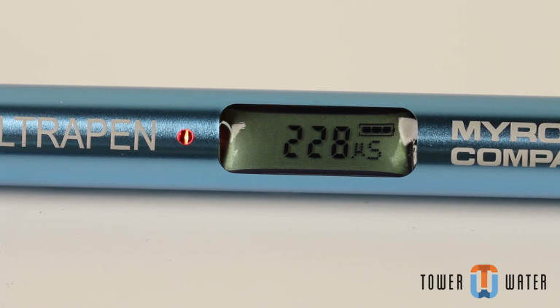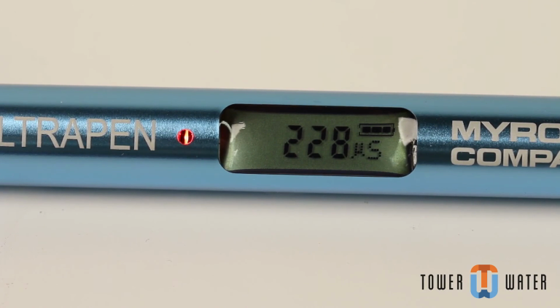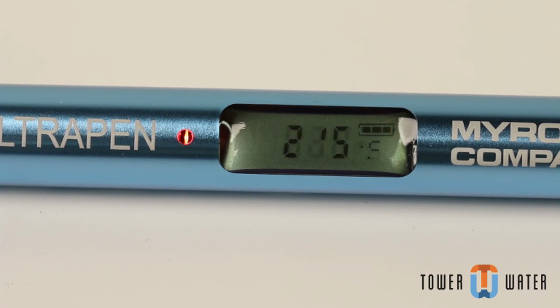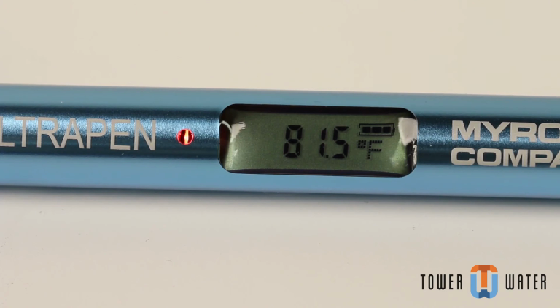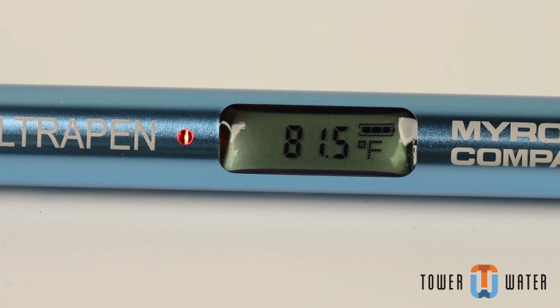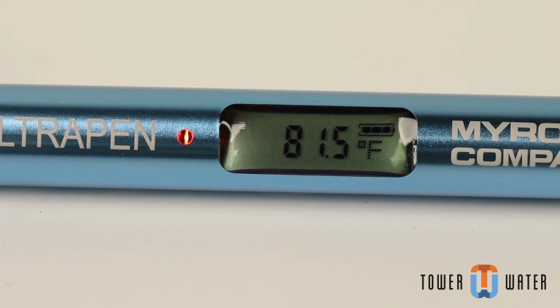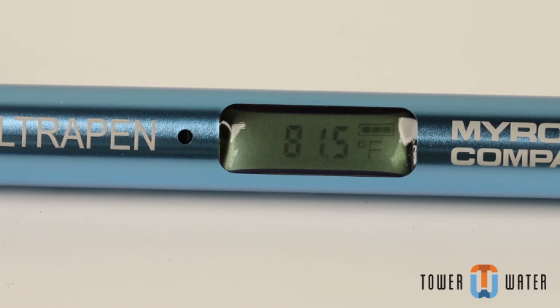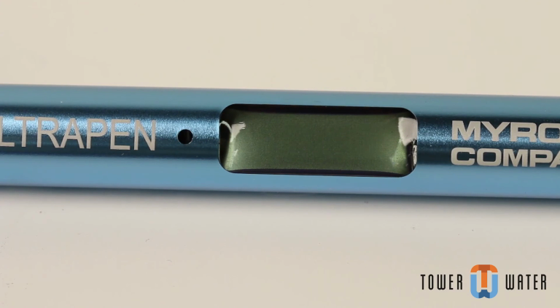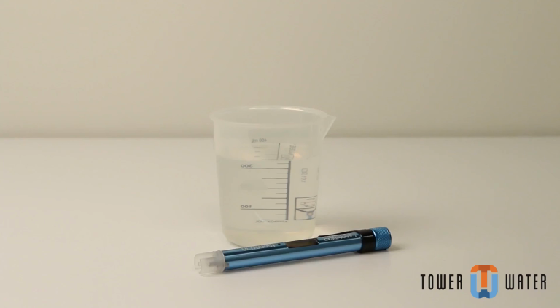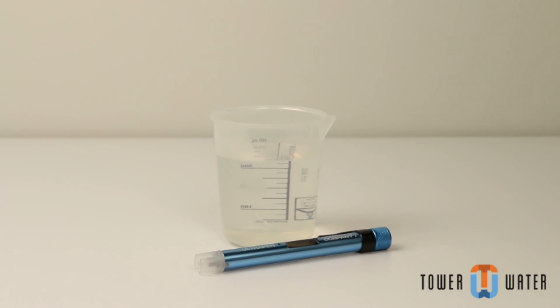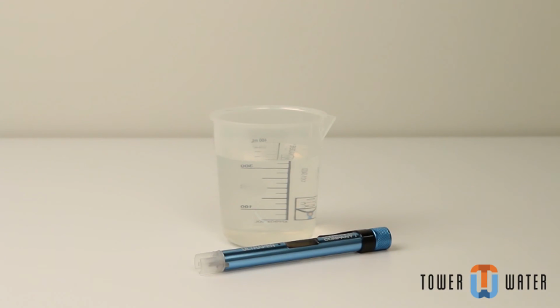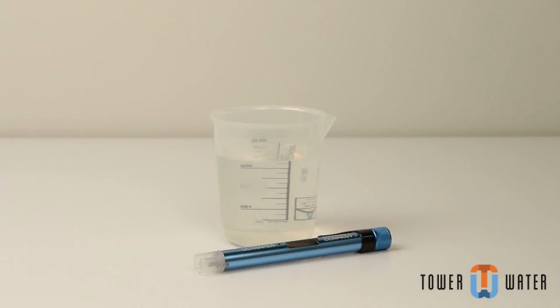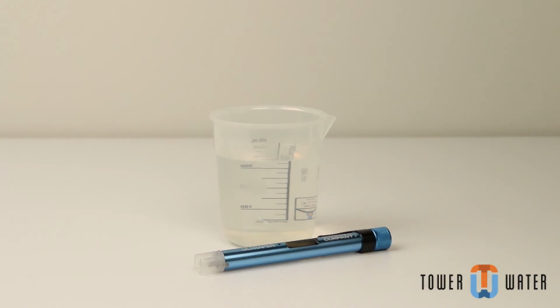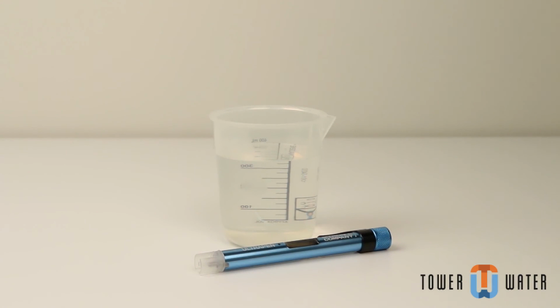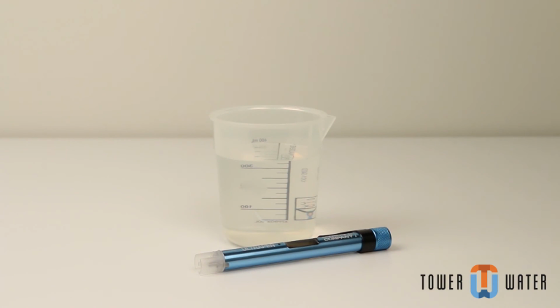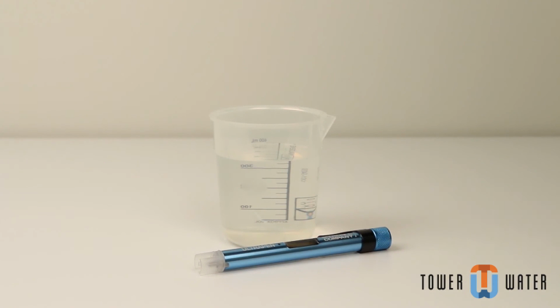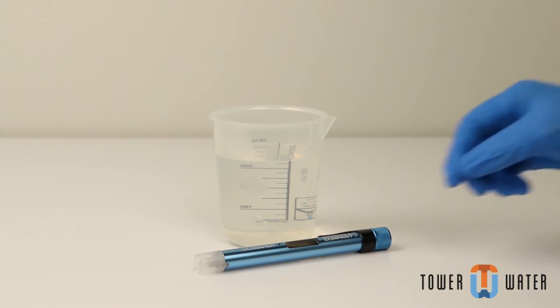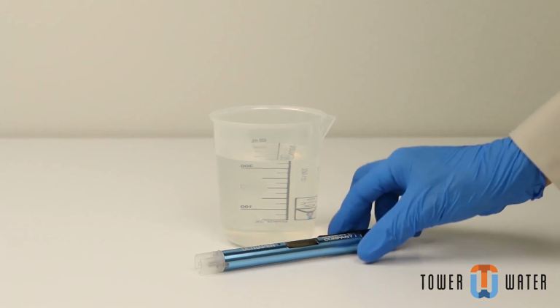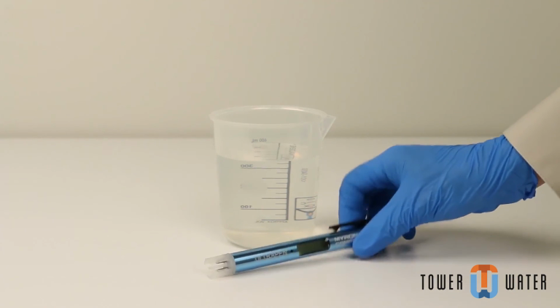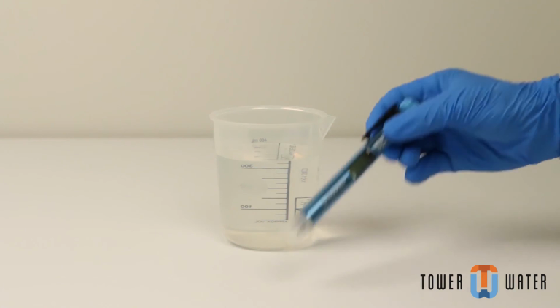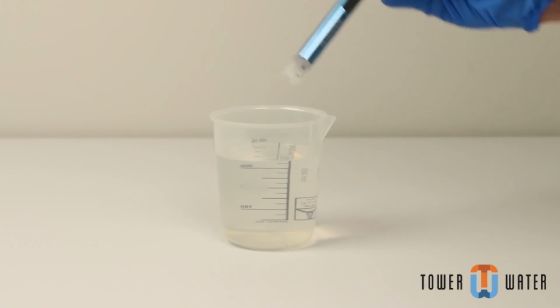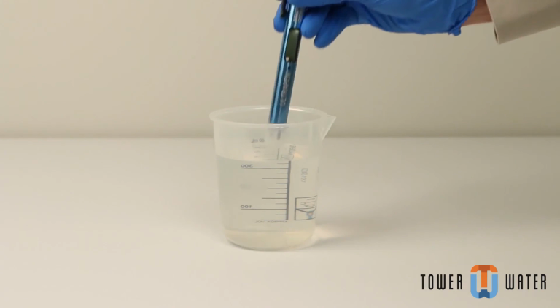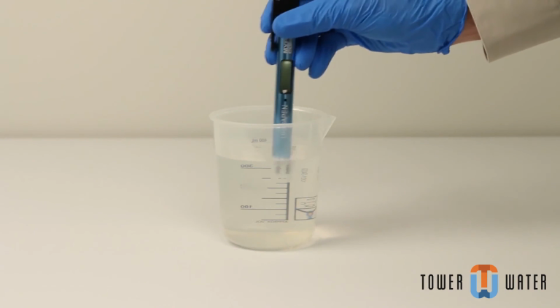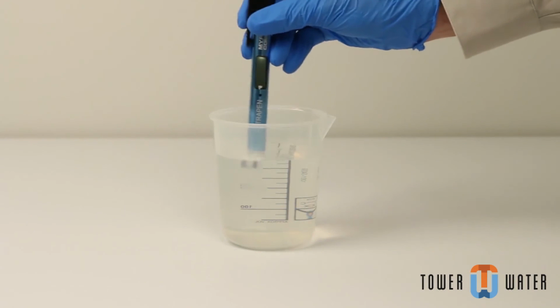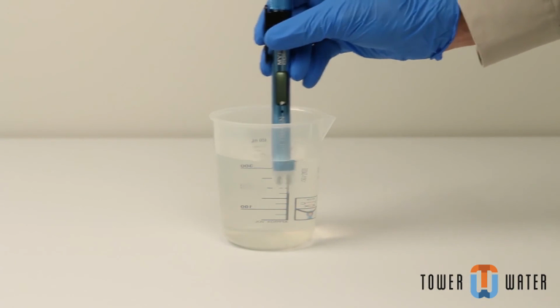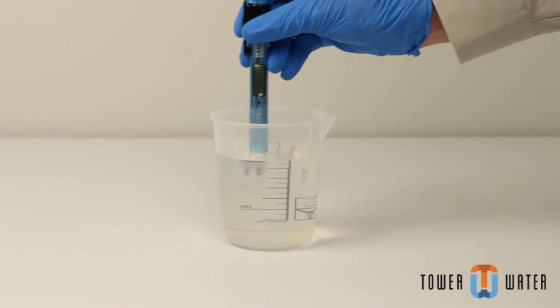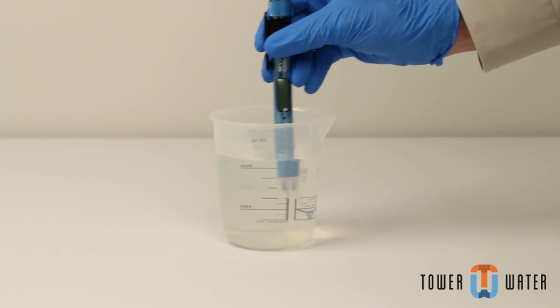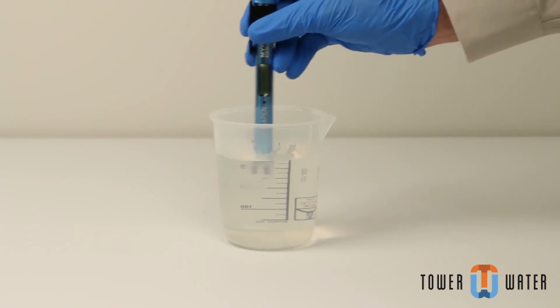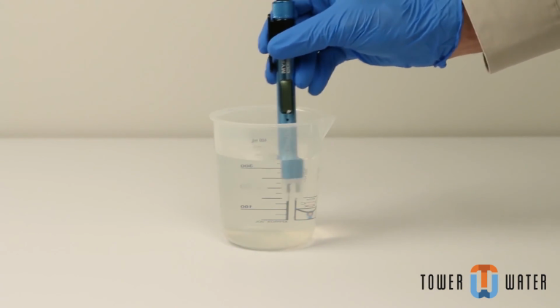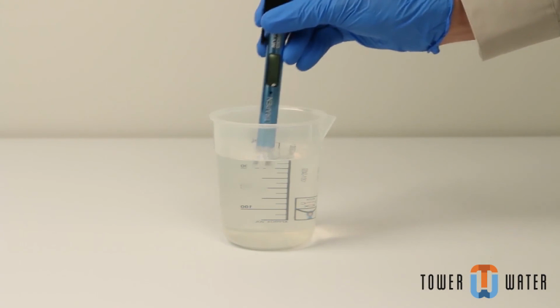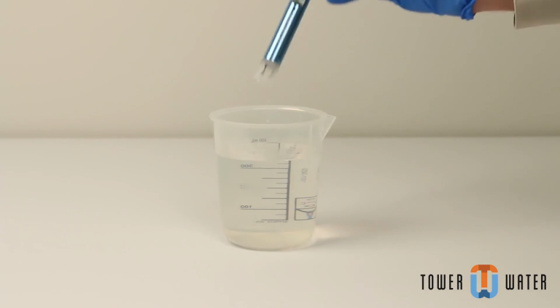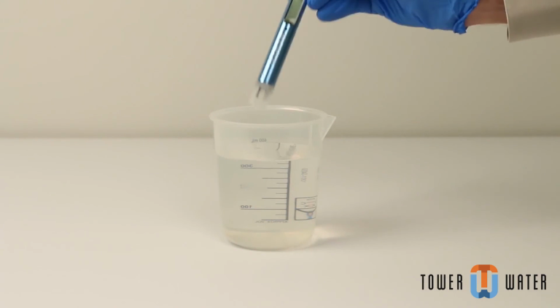Note the readings for your records. After testing, rinse the electrode with clean water. This will help prevent the build-up of mineral deposits and increase your meter reliability.